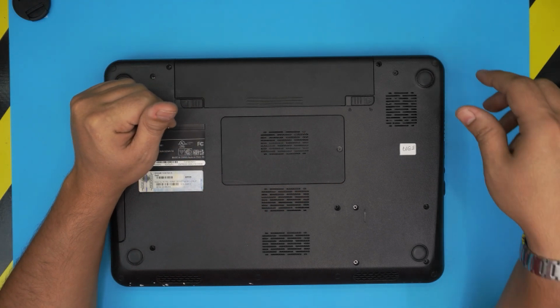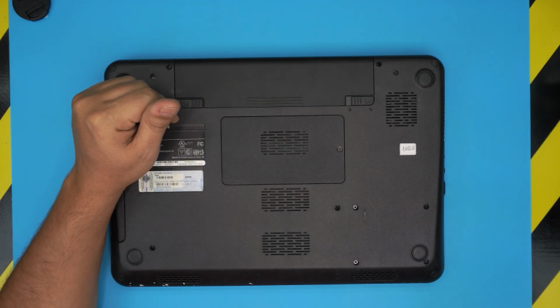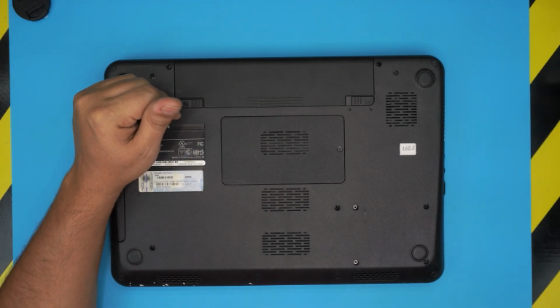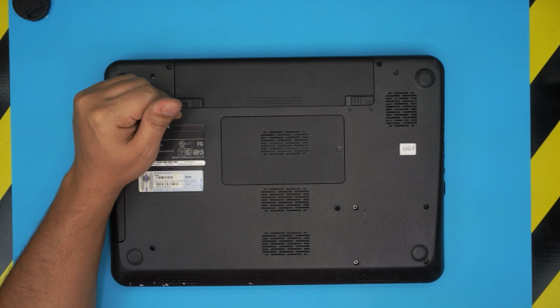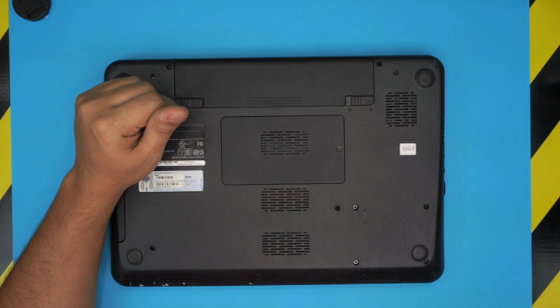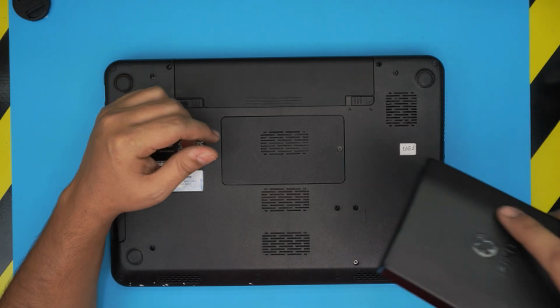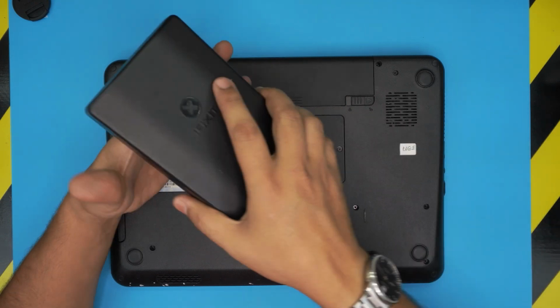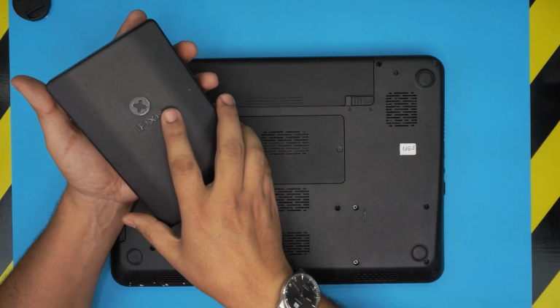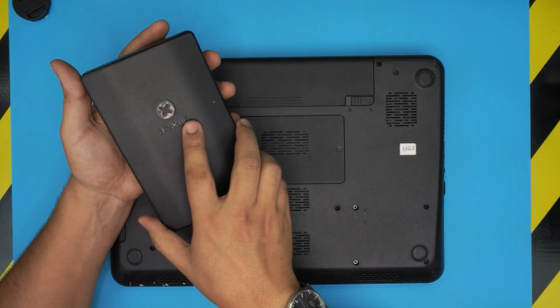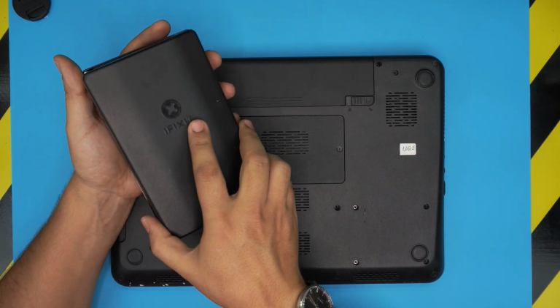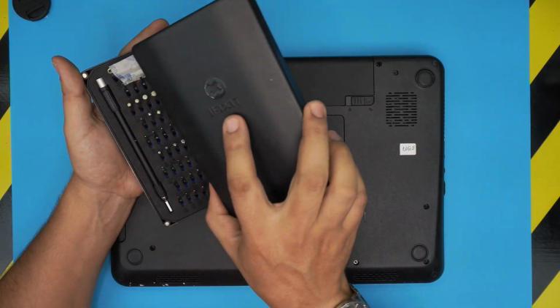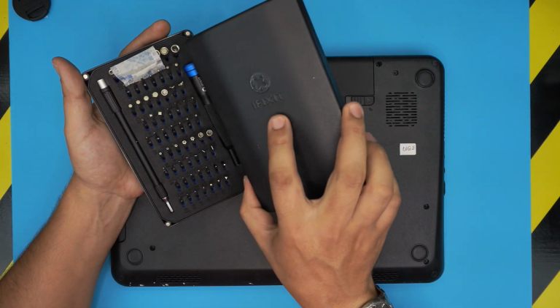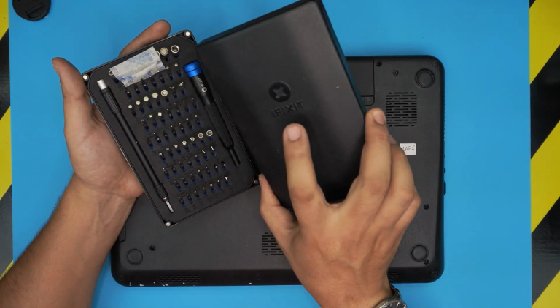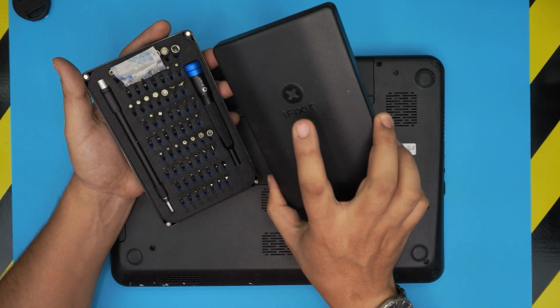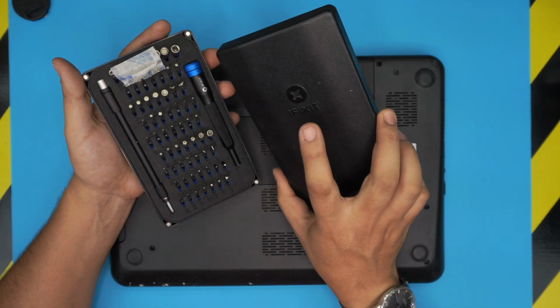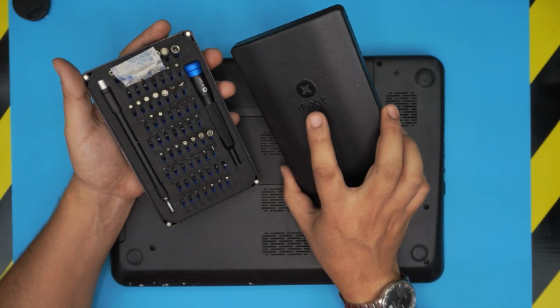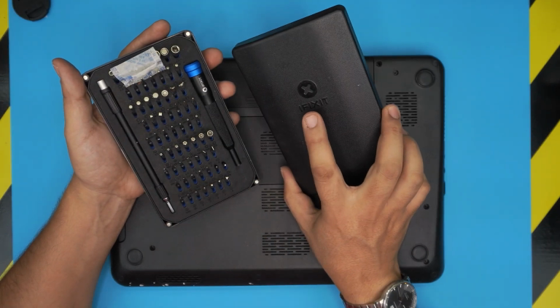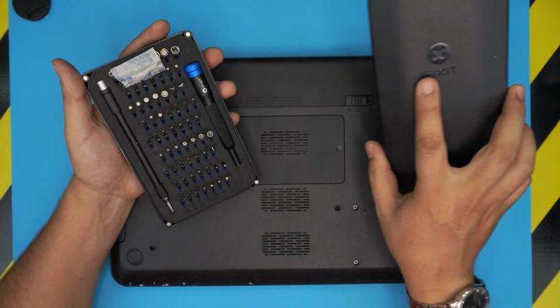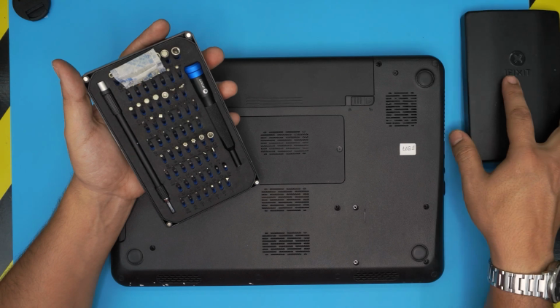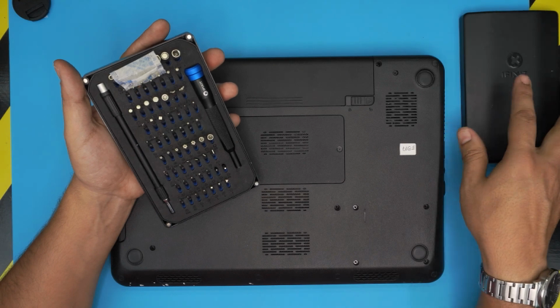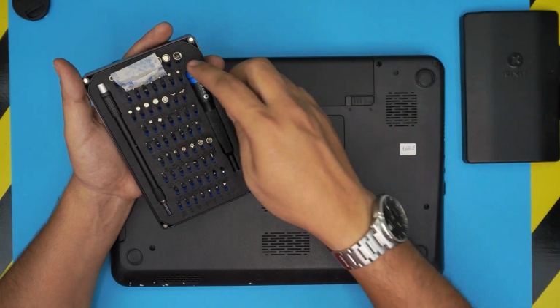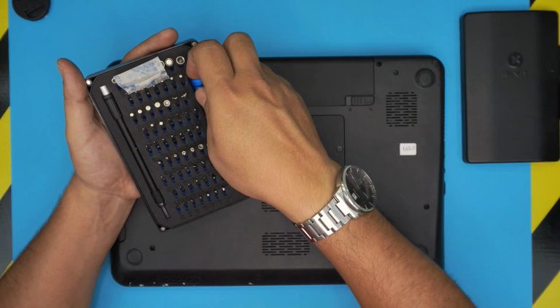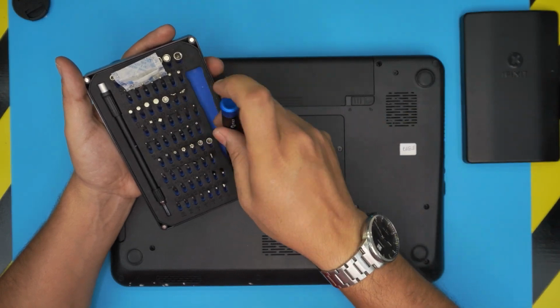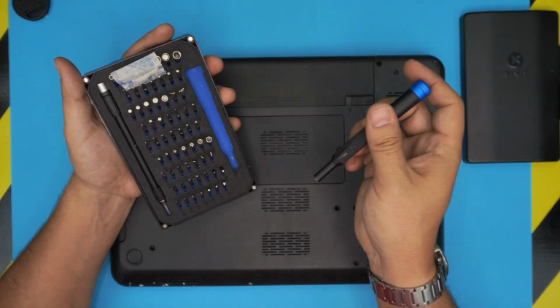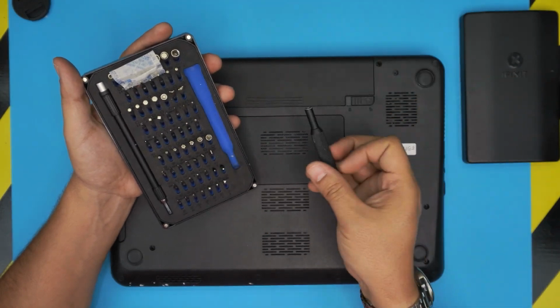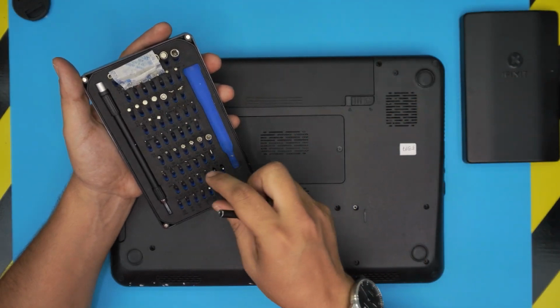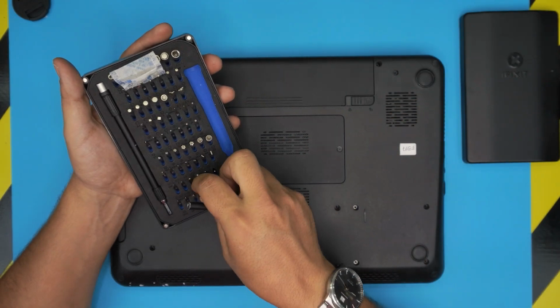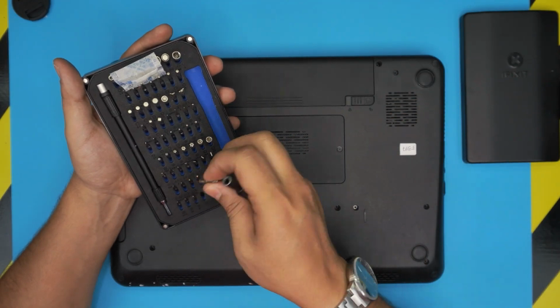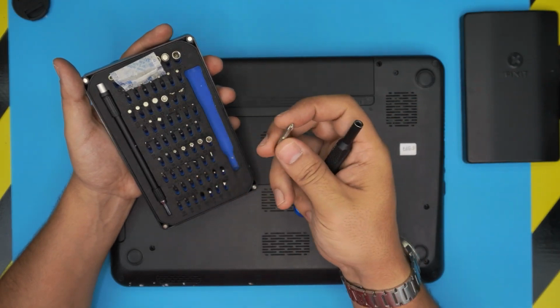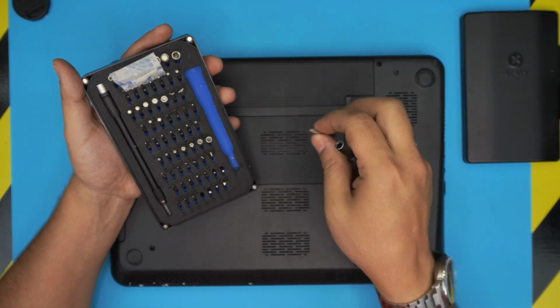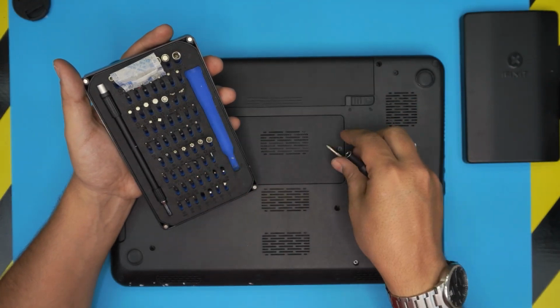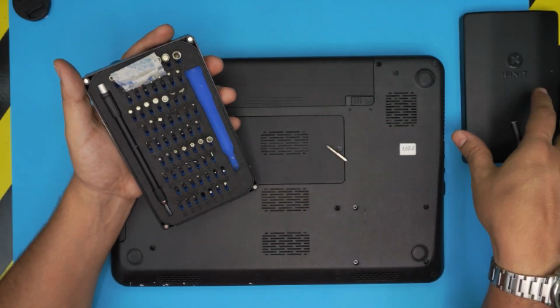The tools you're going to need — it's only a screwdriver set. As always, I recommend you guys grab an iFixit tool set. It has all the bits you need; you're going to grab the Phillips number one.